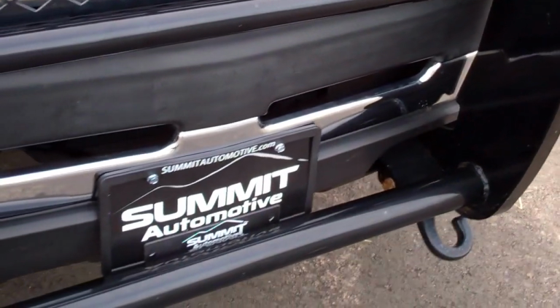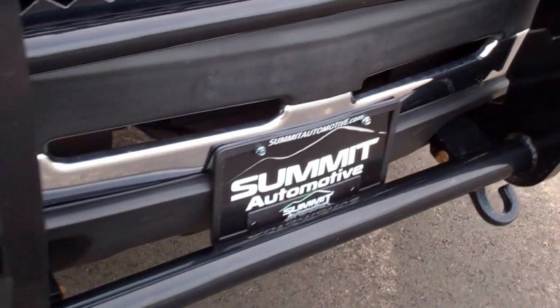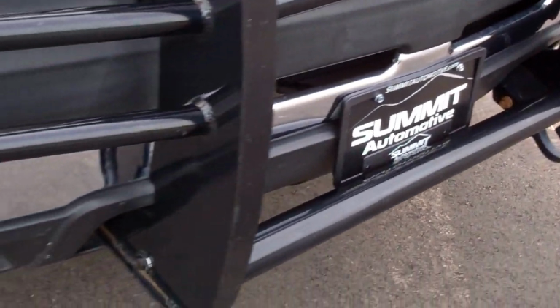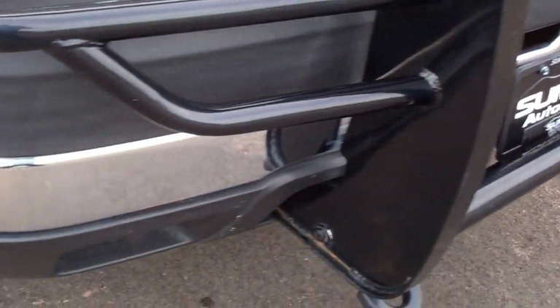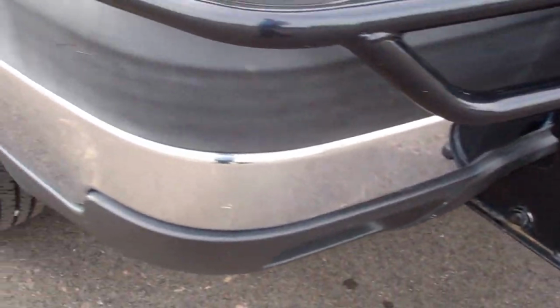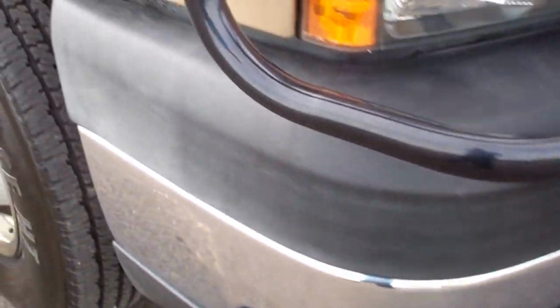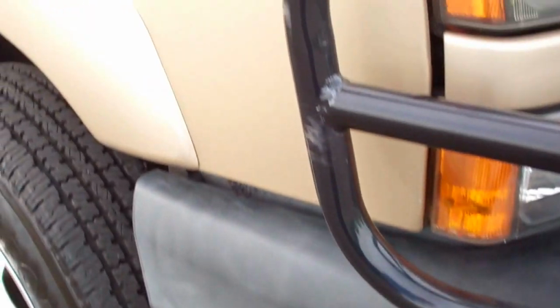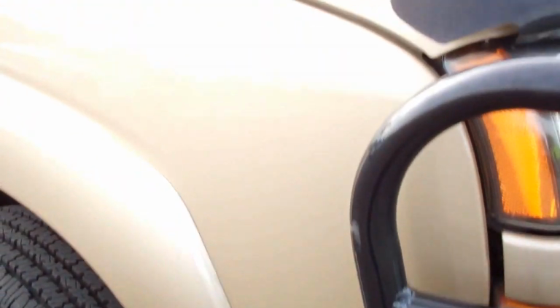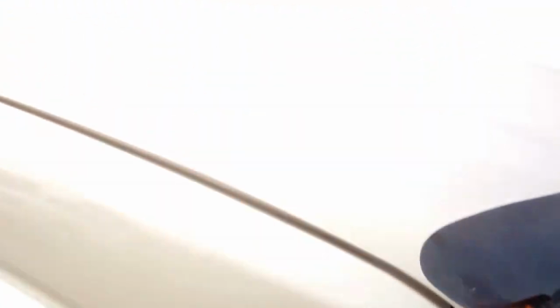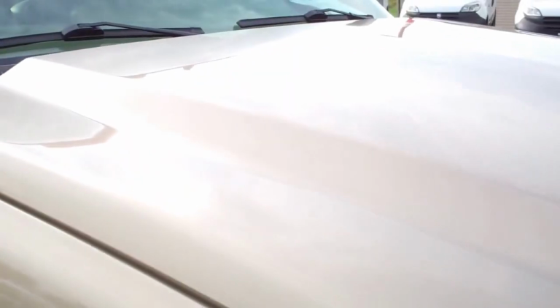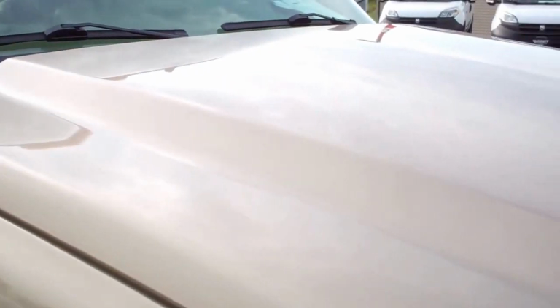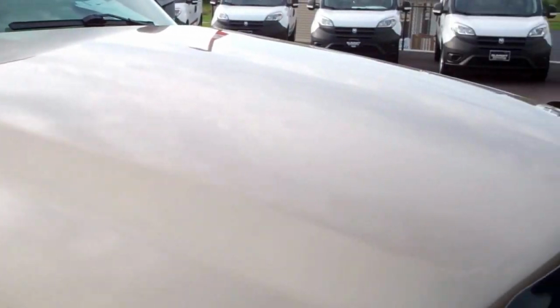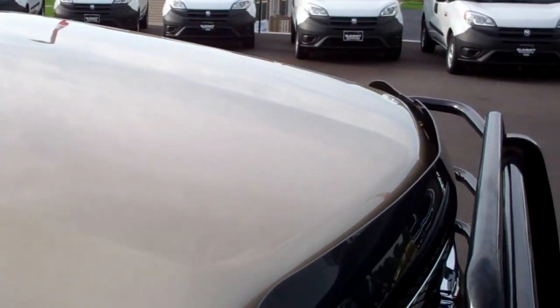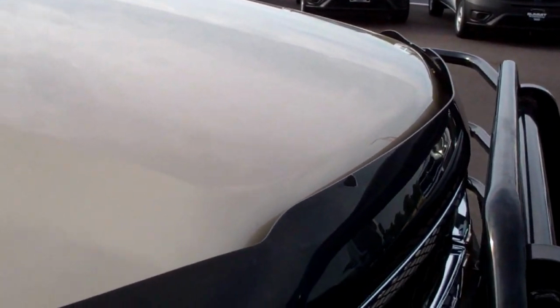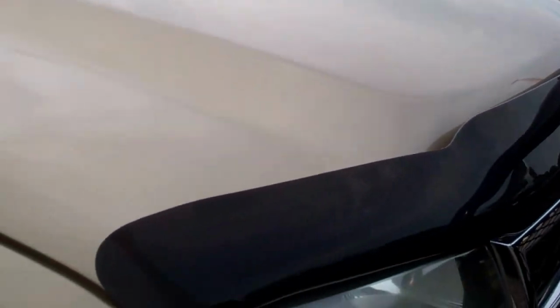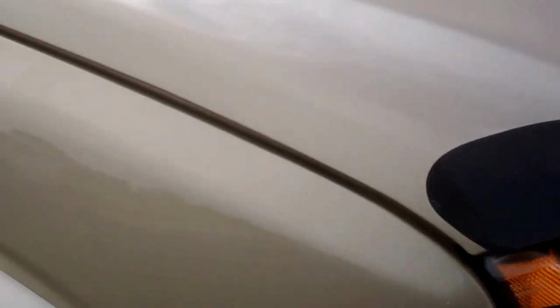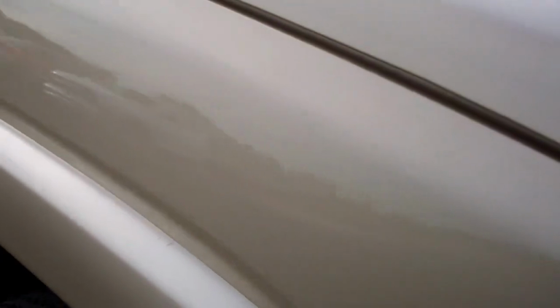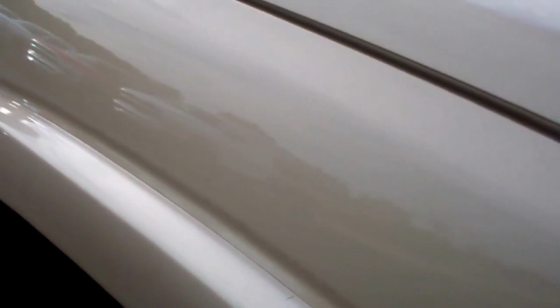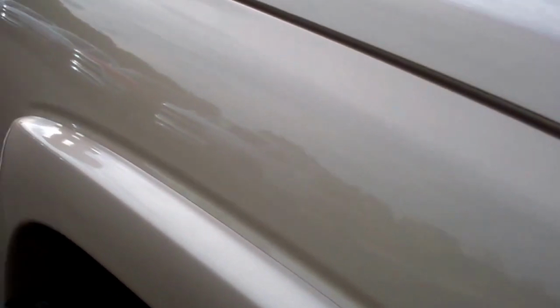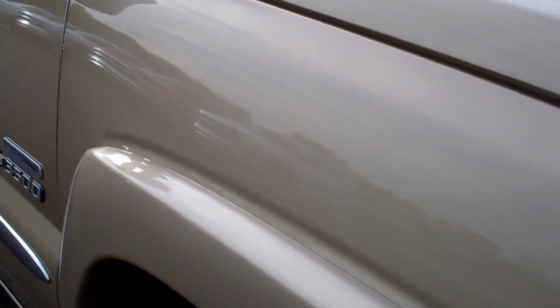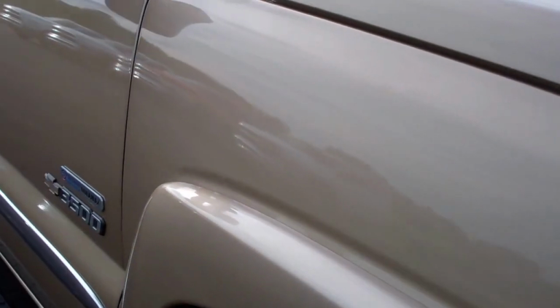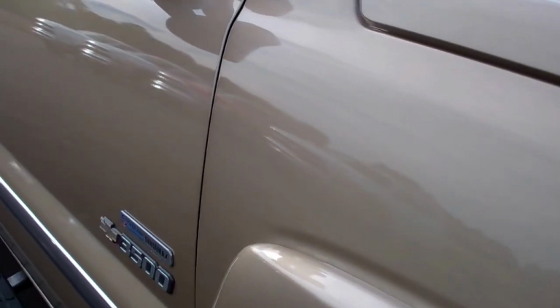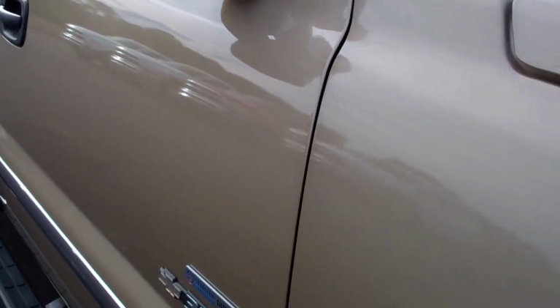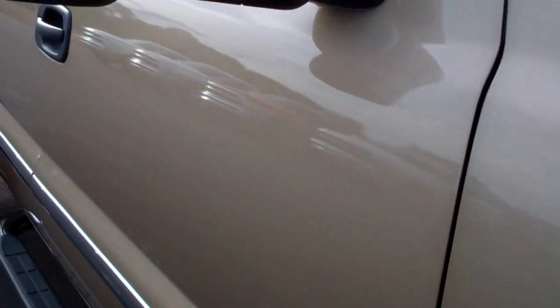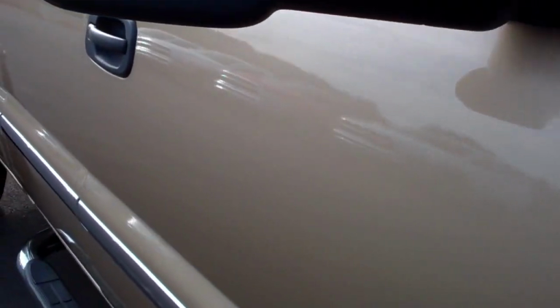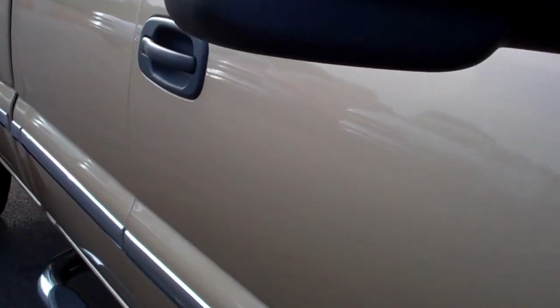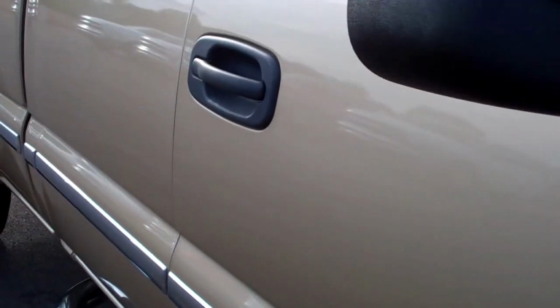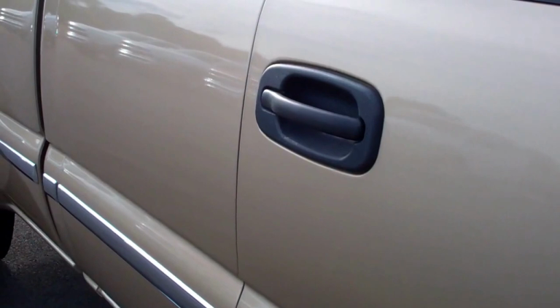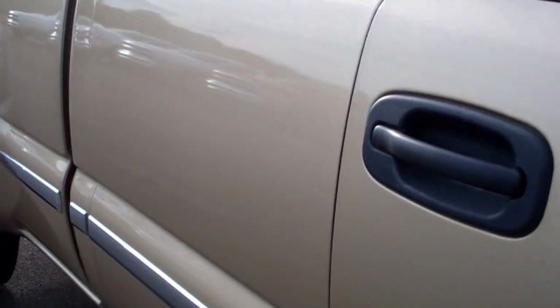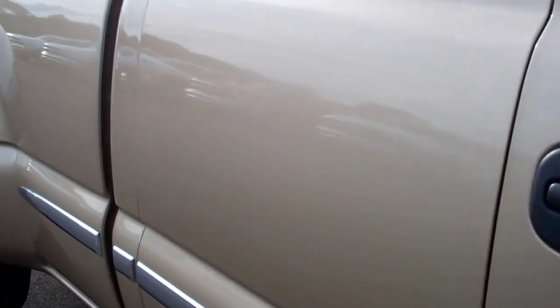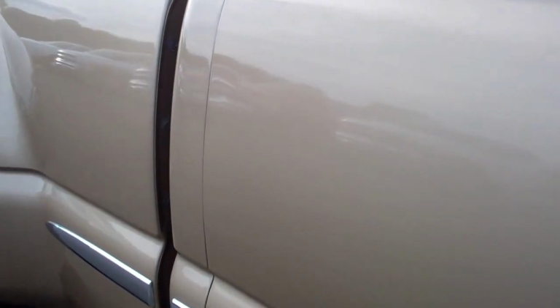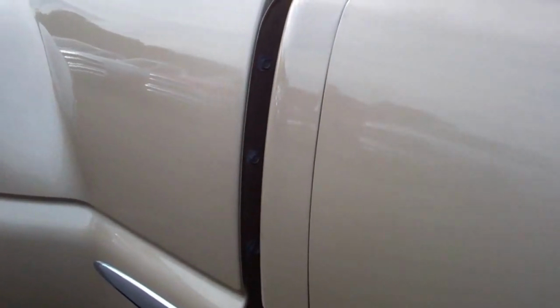No dents or dings on the front bumper. The hood is very clean — didn't see any dents or dings there either. It does have a nice bug shield. Down this side of the truck you can see just how clean the body is. Notice how reflective the paint is.